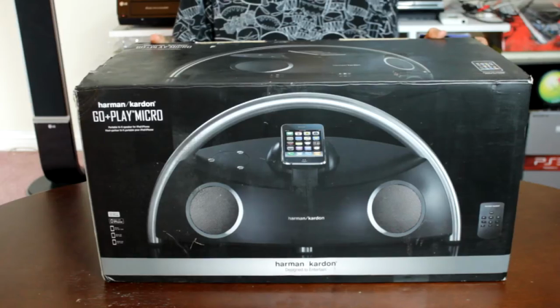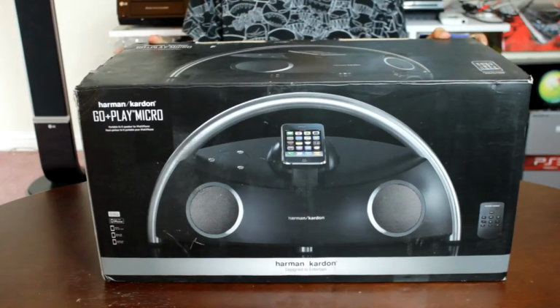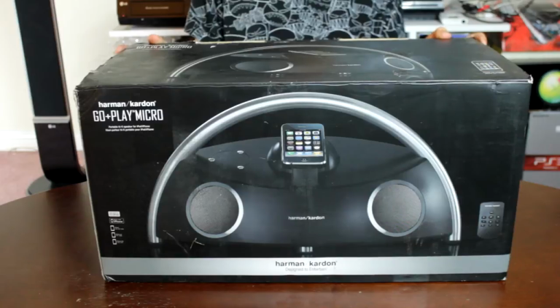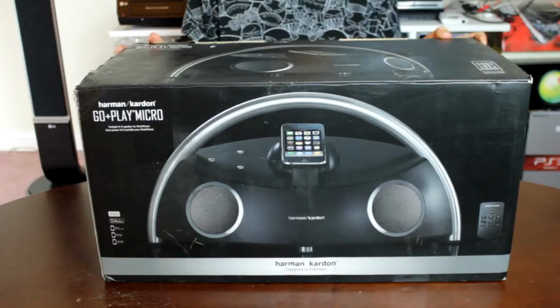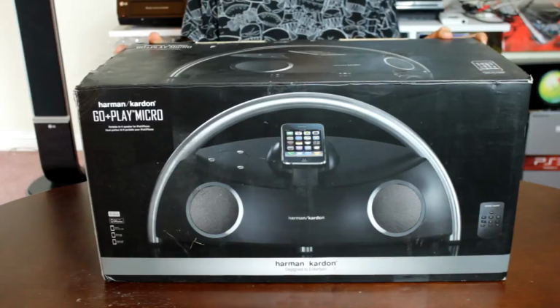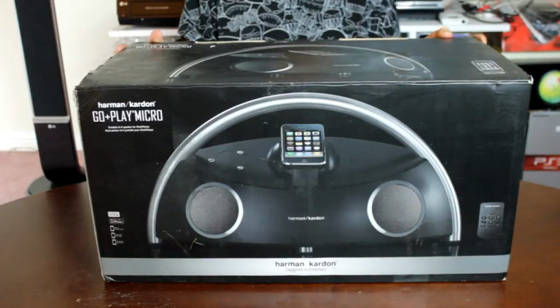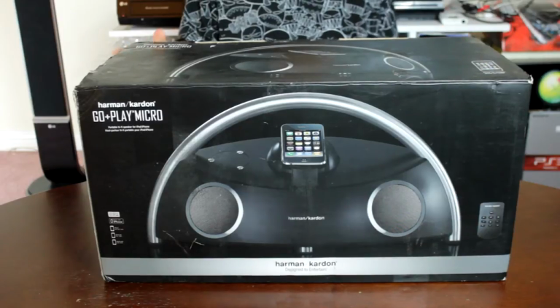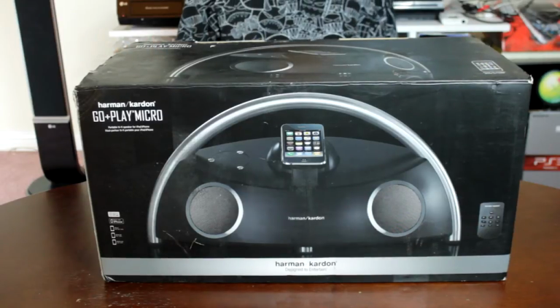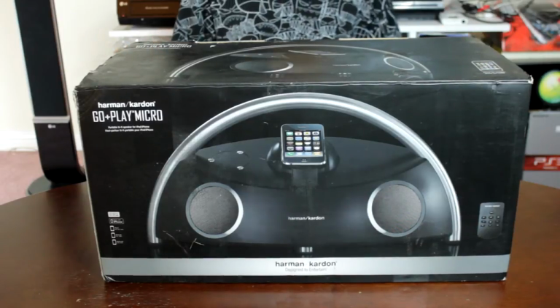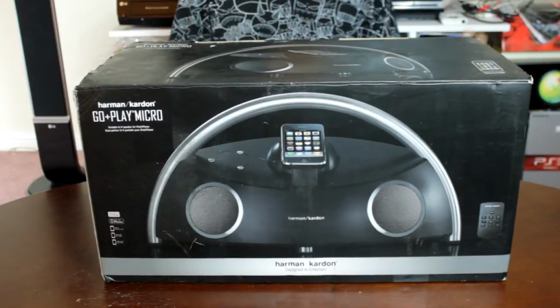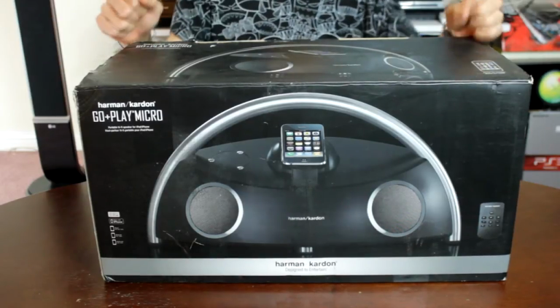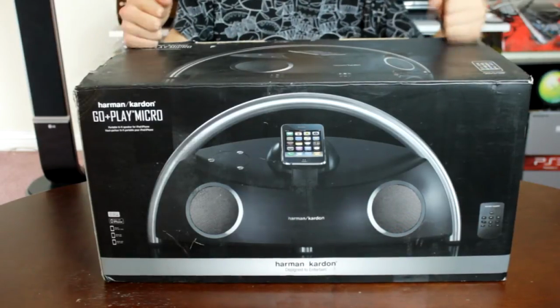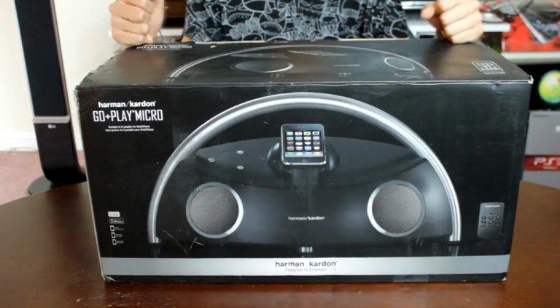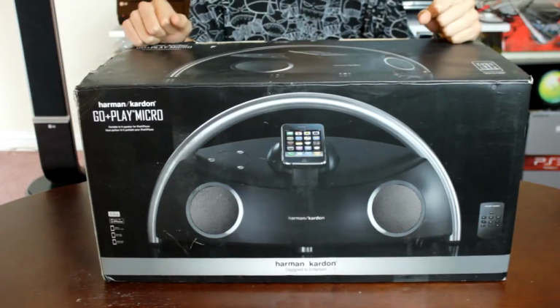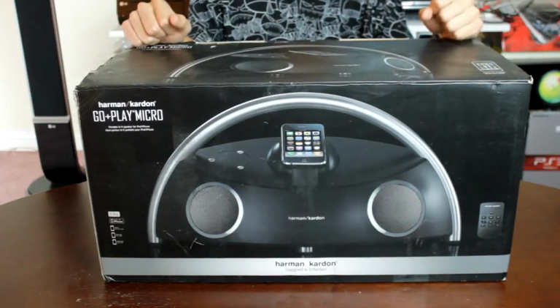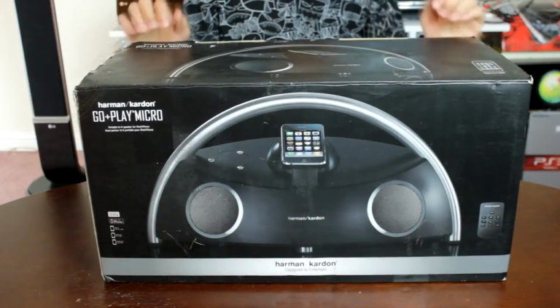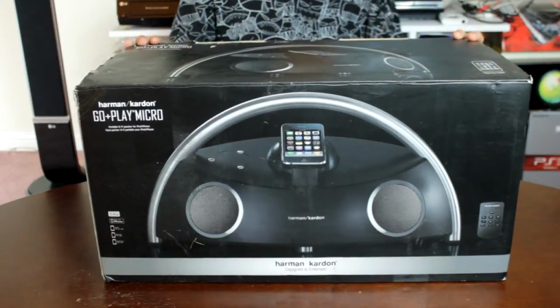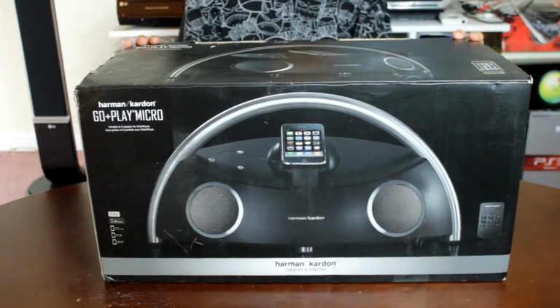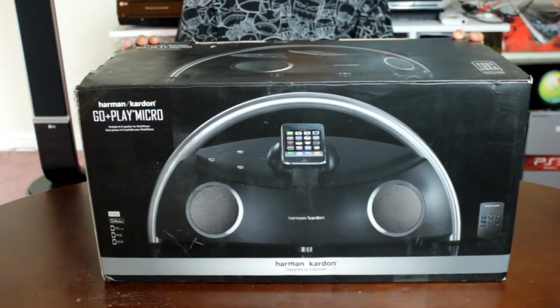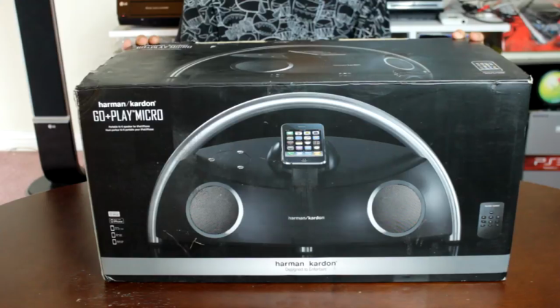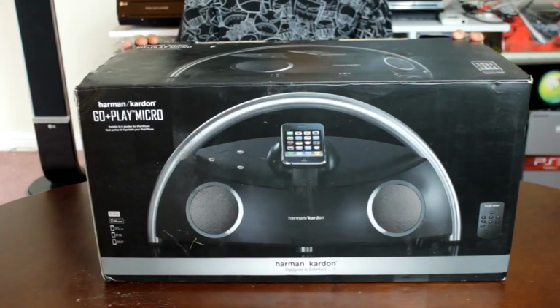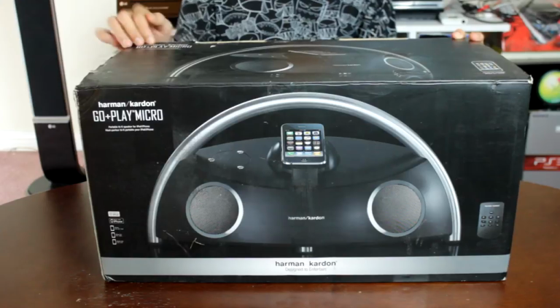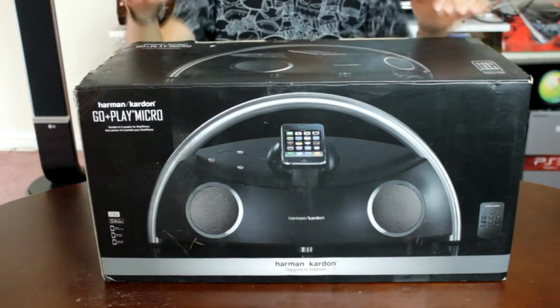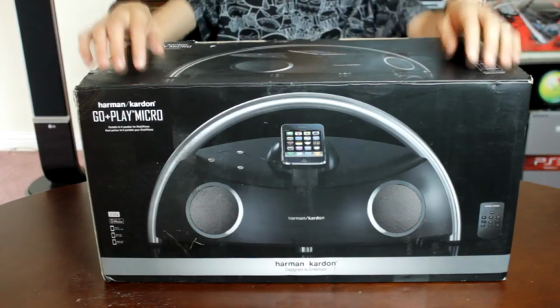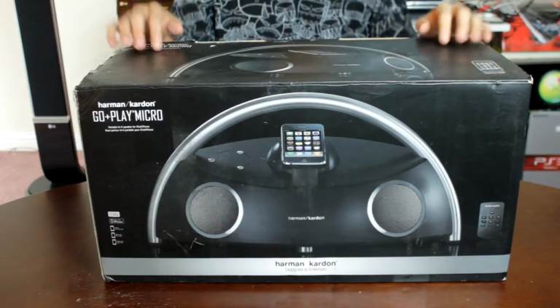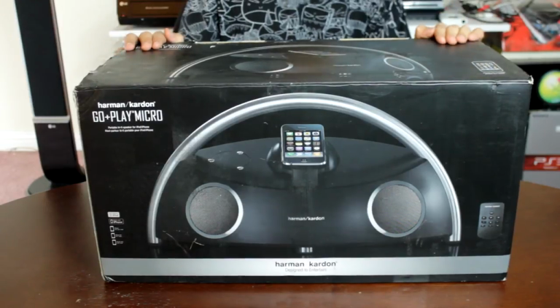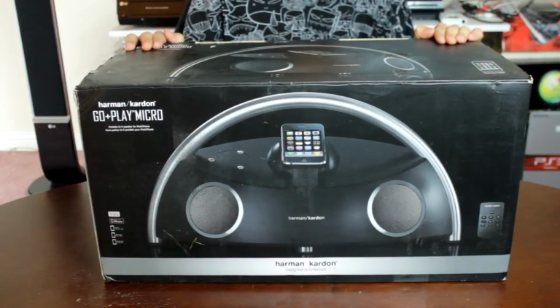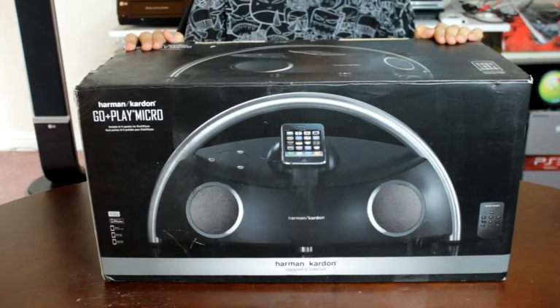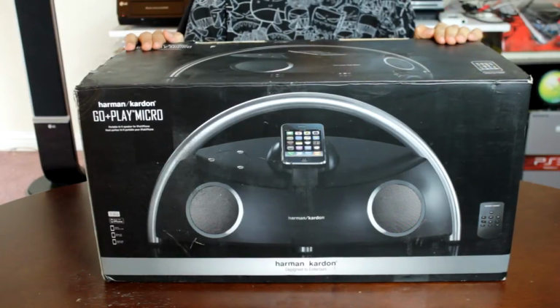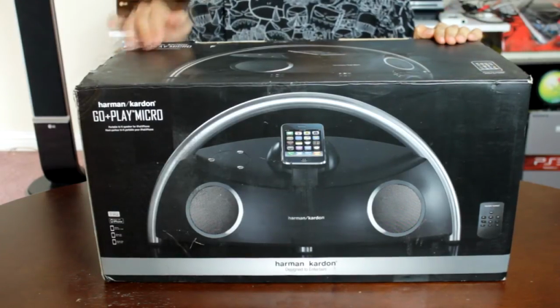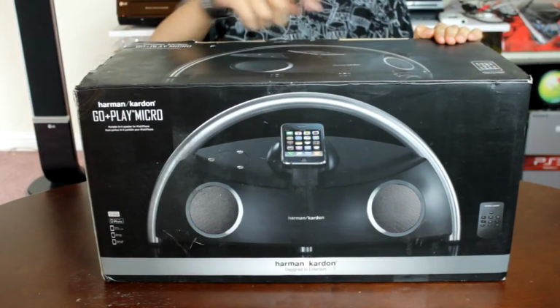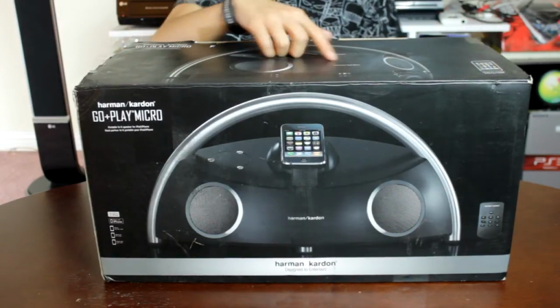Today we're going to check out this unboxing of the Harman Kardon Go Plus Play Micro. This is a portable hi-fi speaker for iPod and iPhone by Harman Kardon.